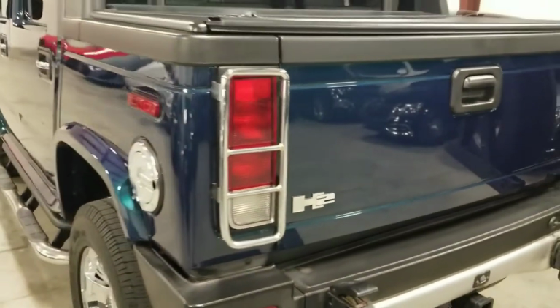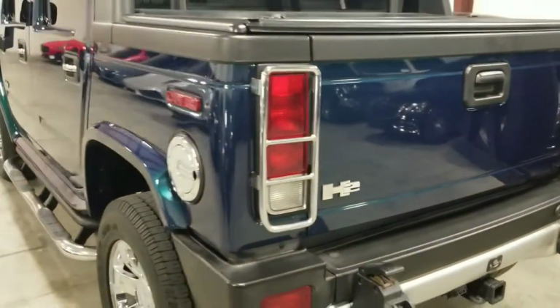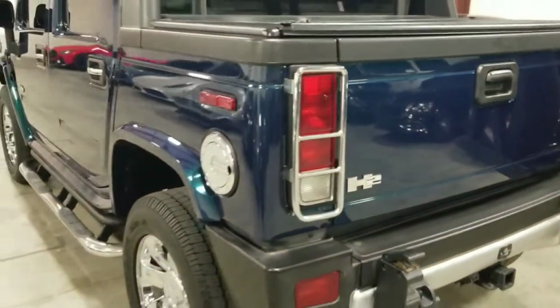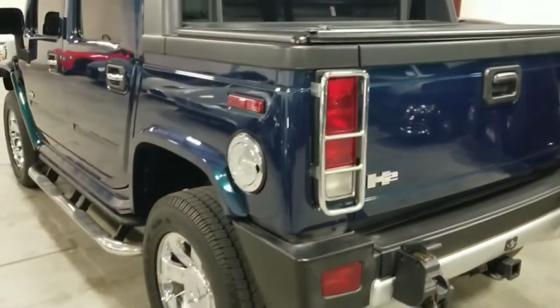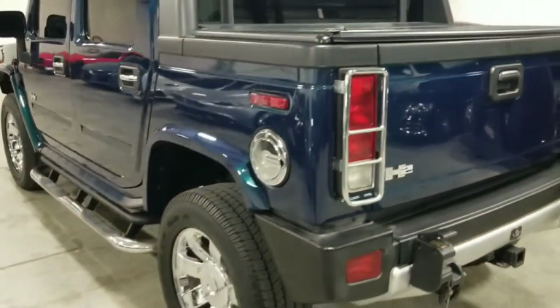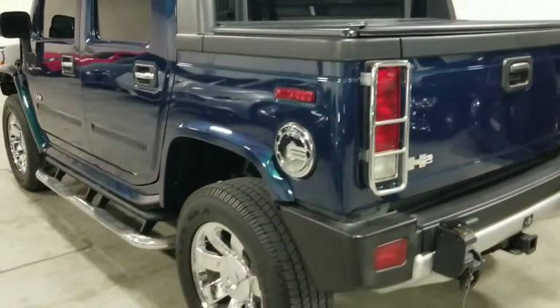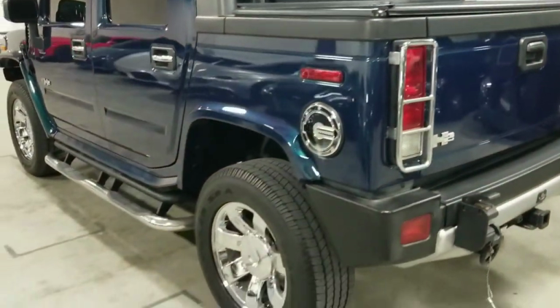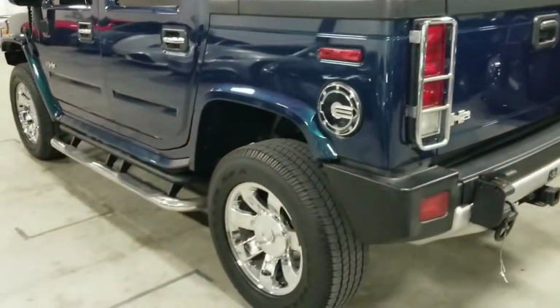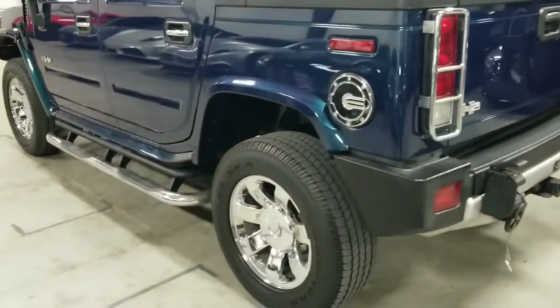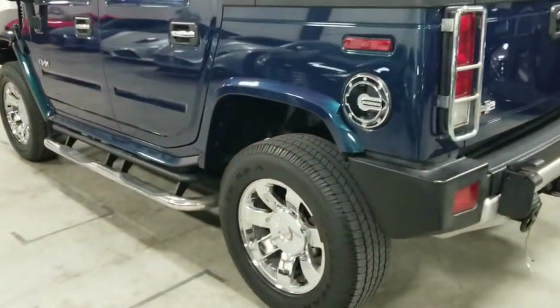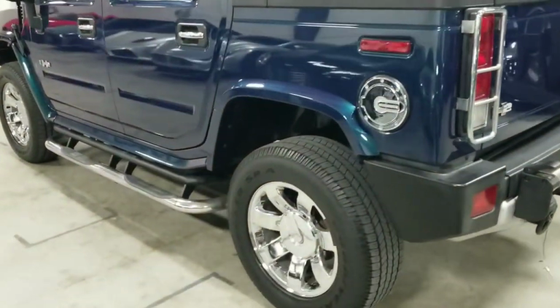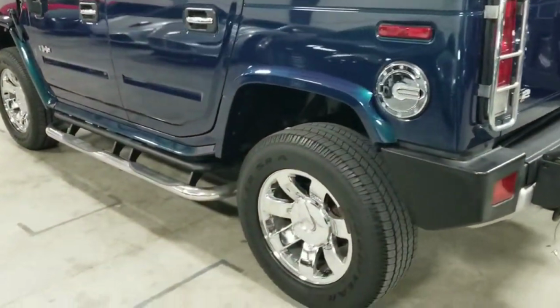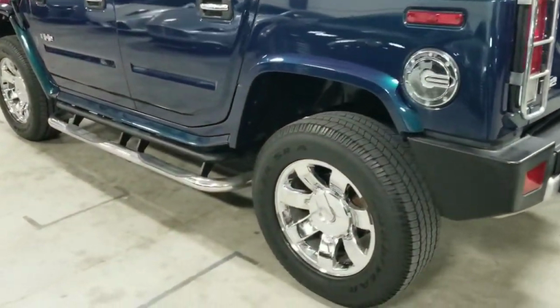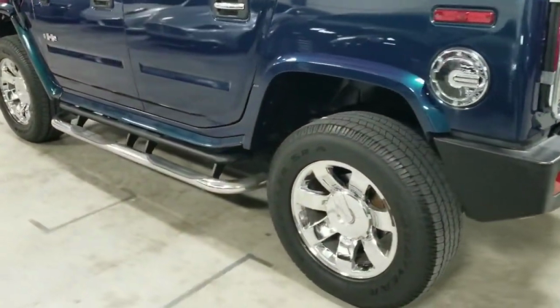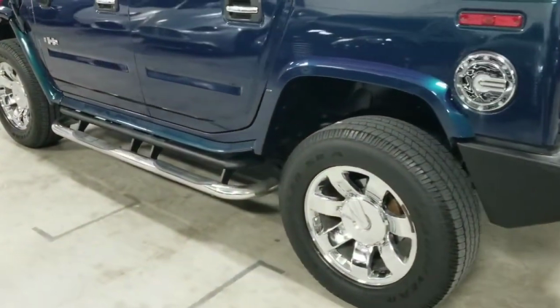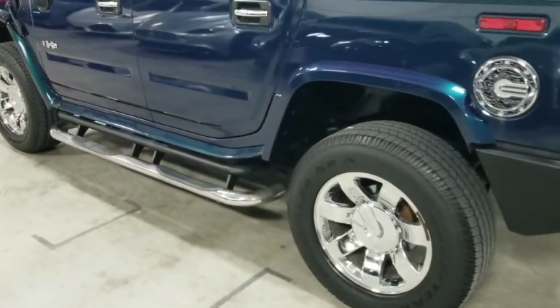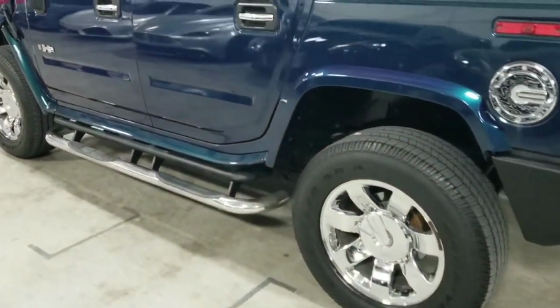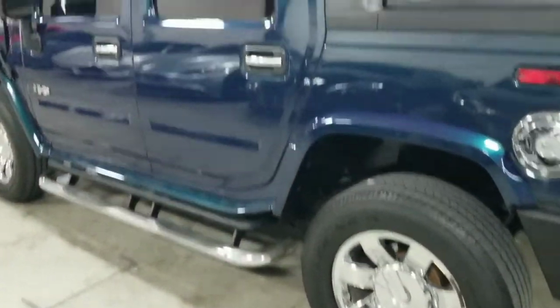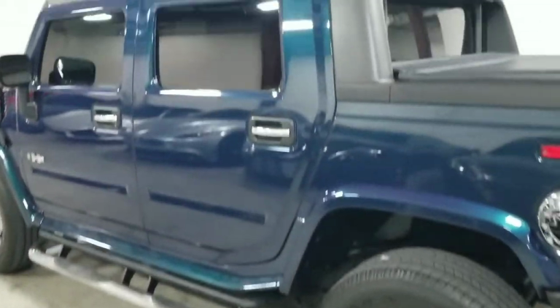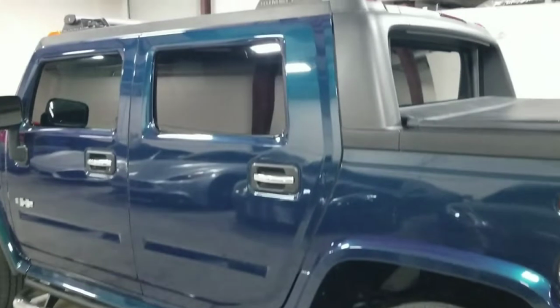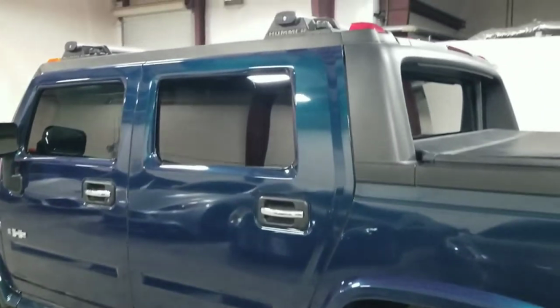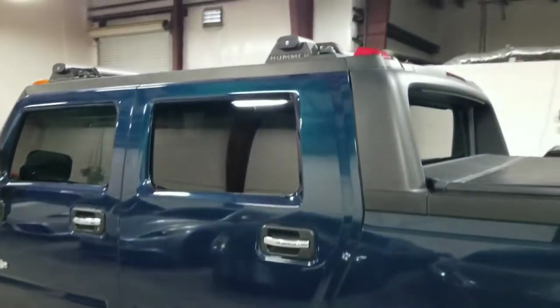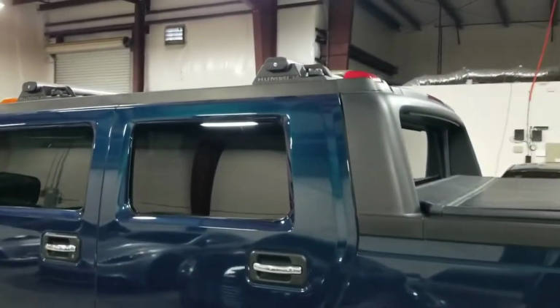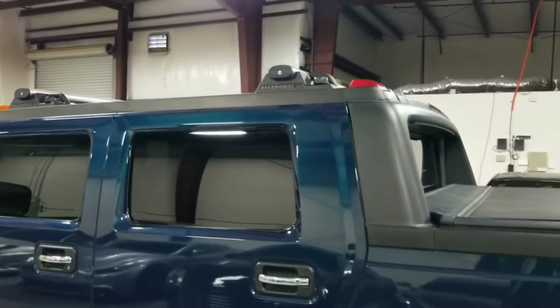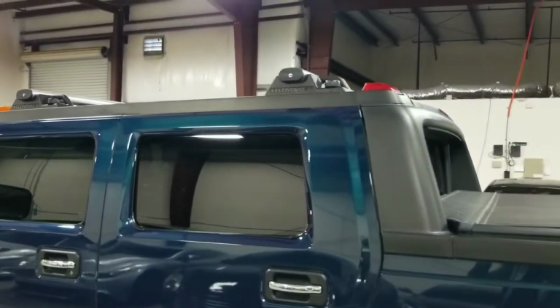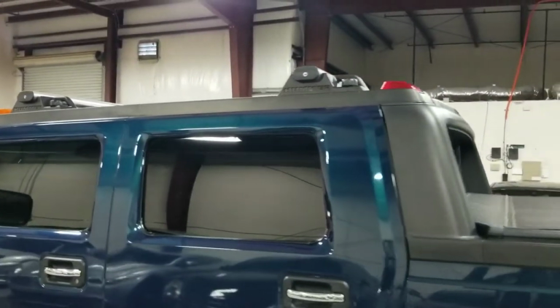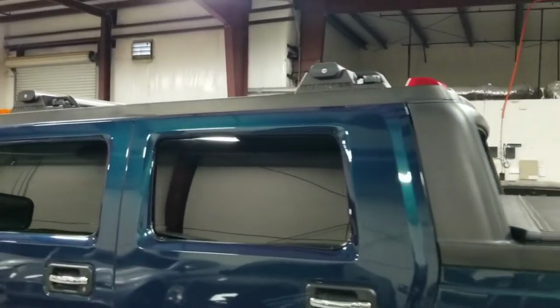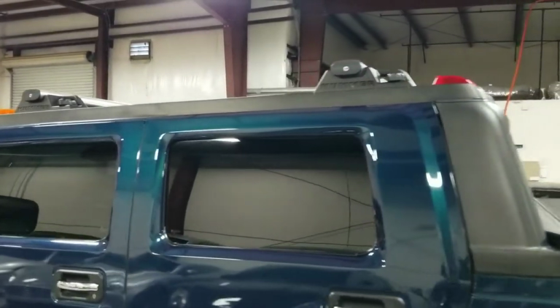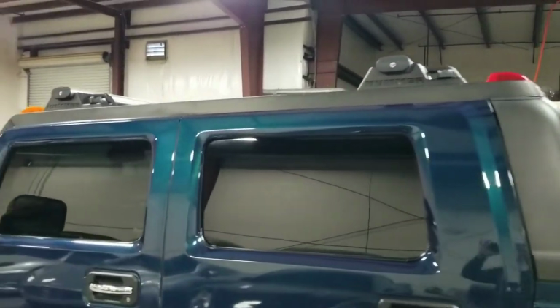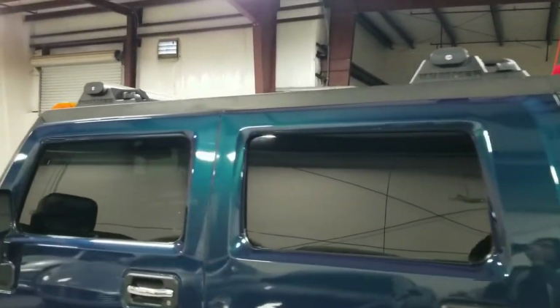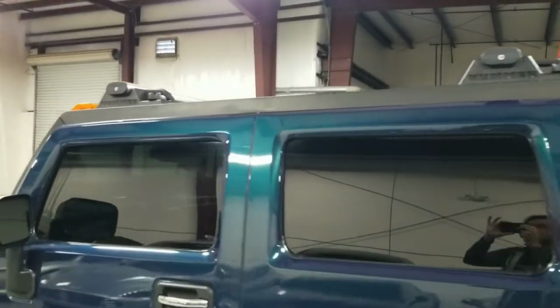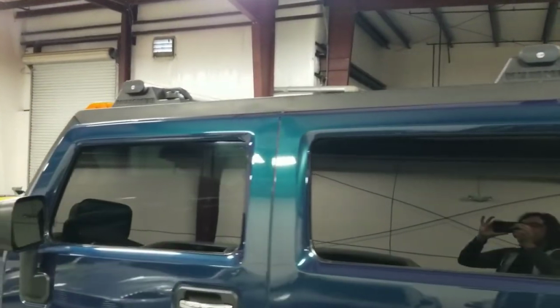Coming around towards the other side, we can see the chrome running boards on the bottom here, as well as the Hummer roof racks up top.